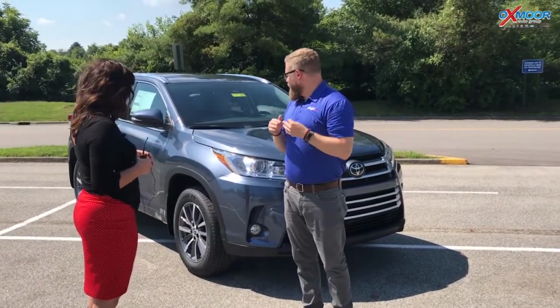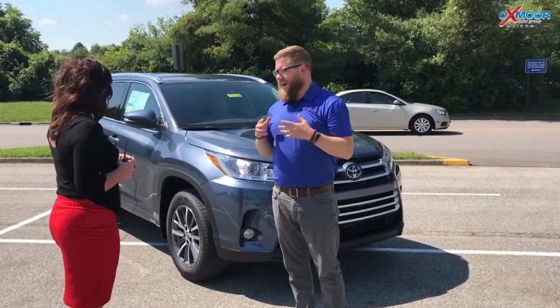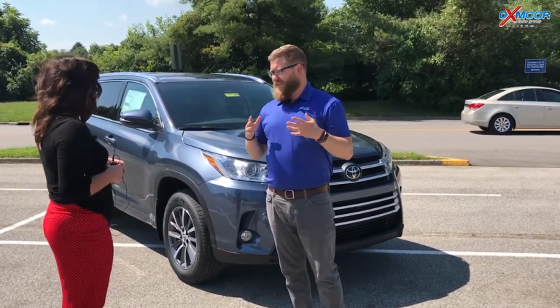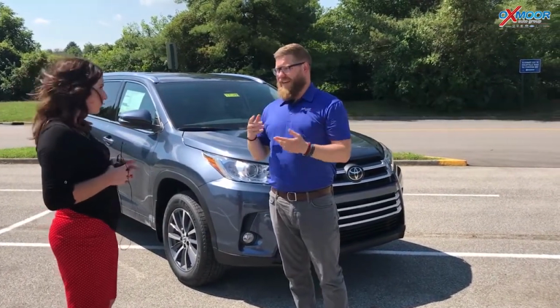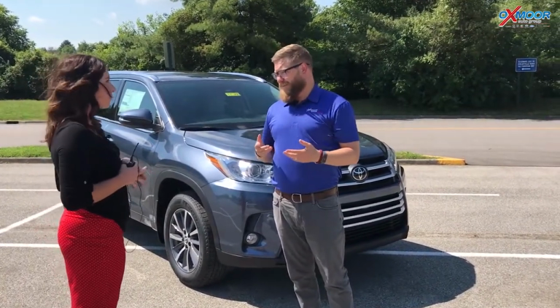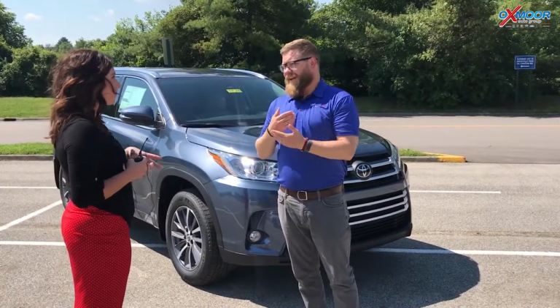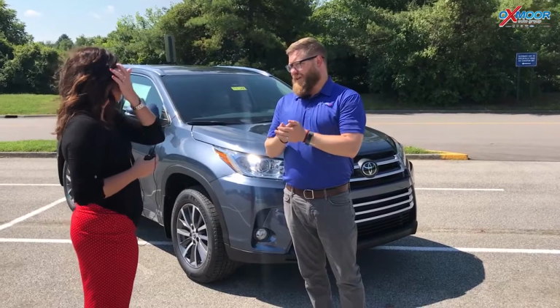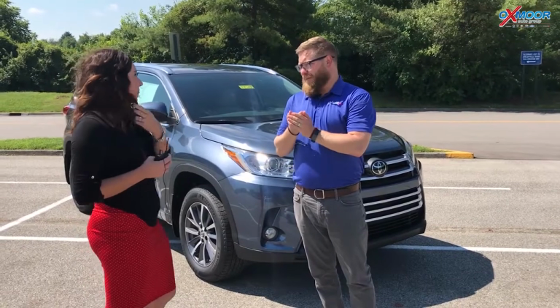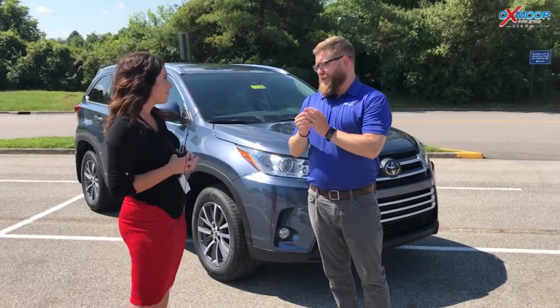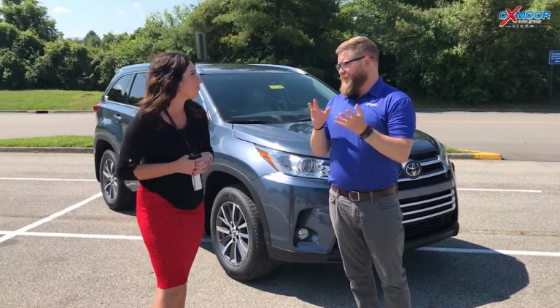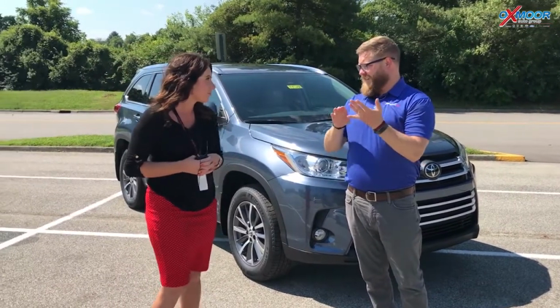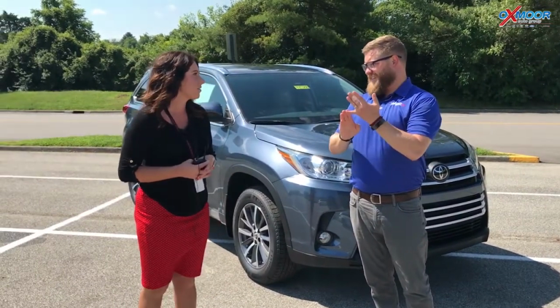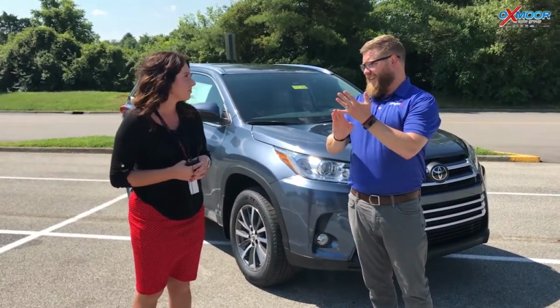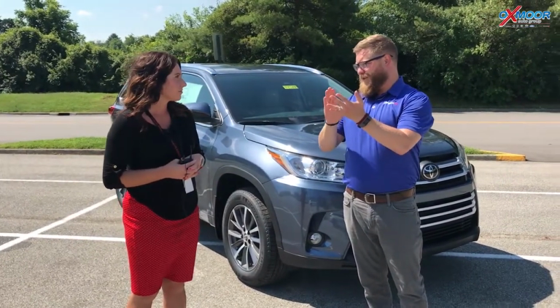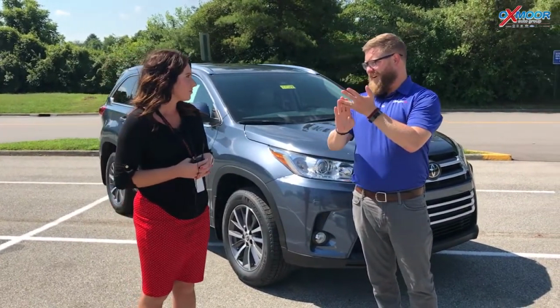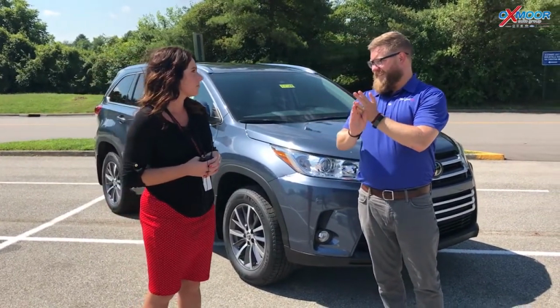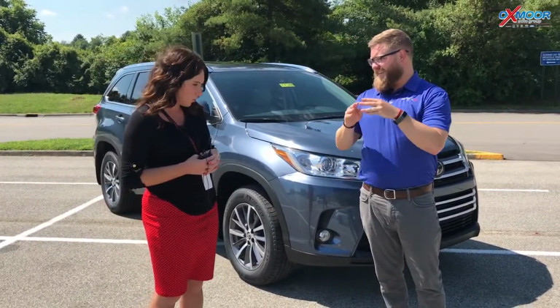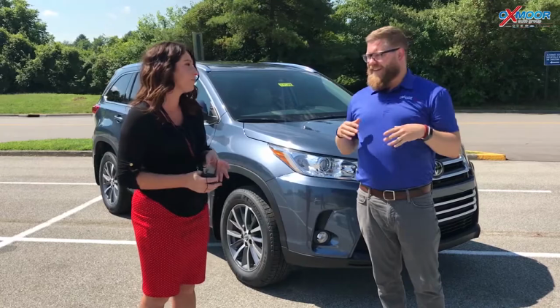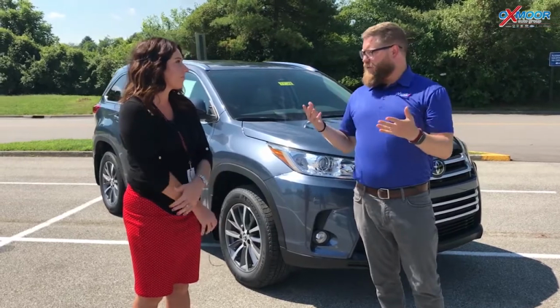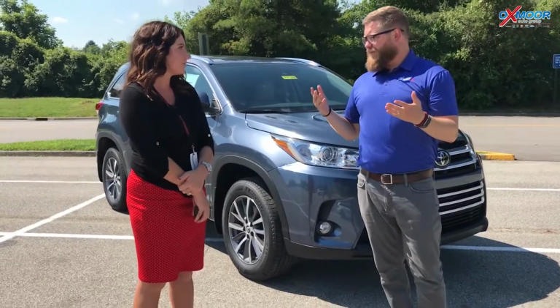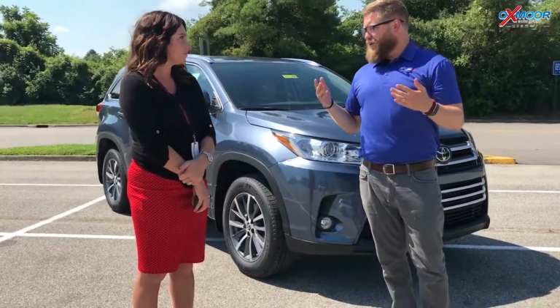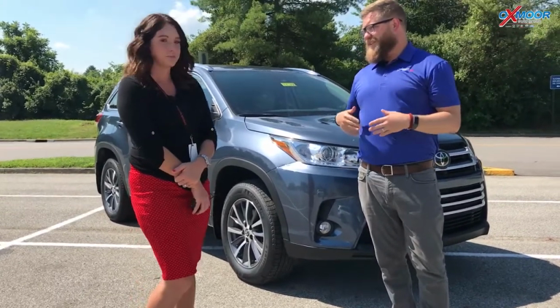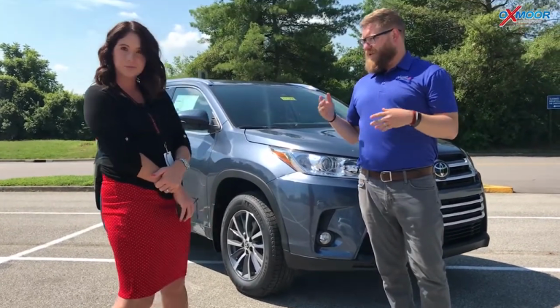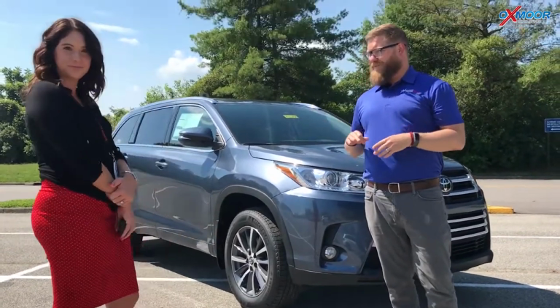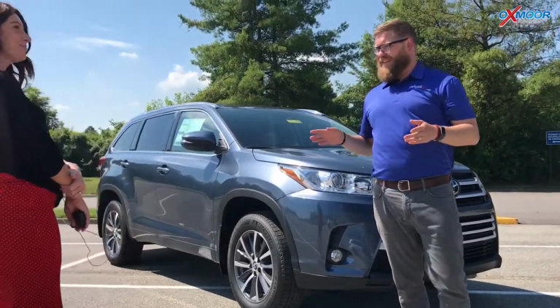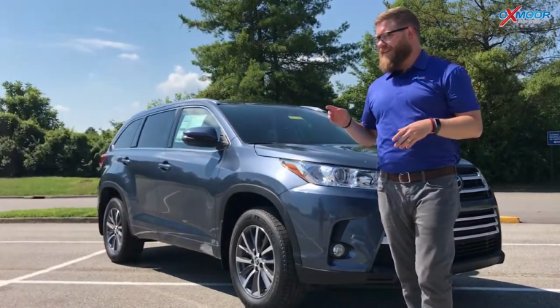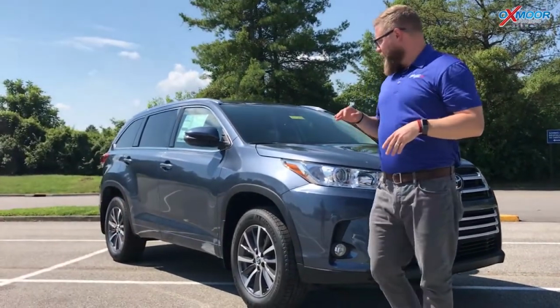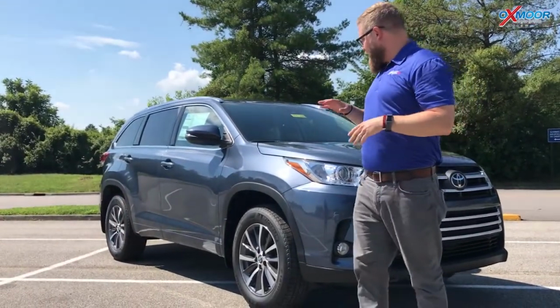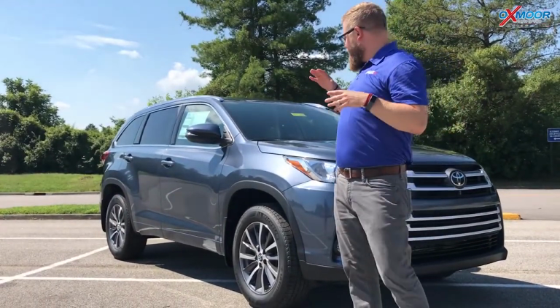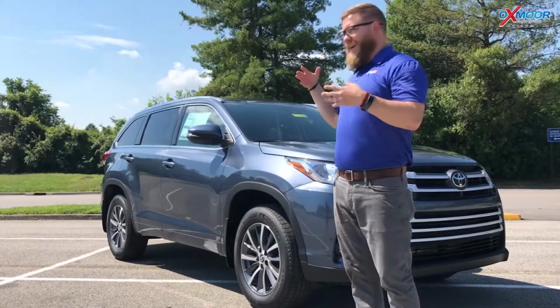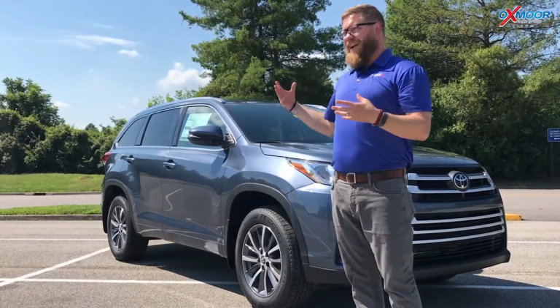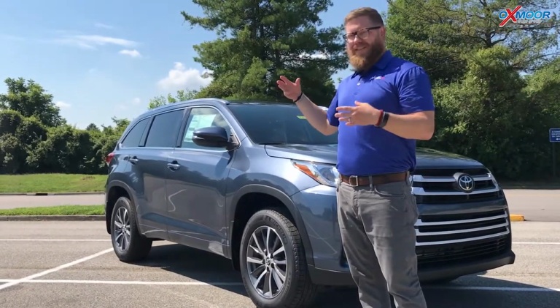We love the Highlanders — we sell a ton of them. XLE is our most popular trim. When you move up to XLE, you get things like leather and heated seats. They come in all-wheel drive and front-wheel drive; this one is front-wheel drive, which is fantastic. They've got a lot of space in them.